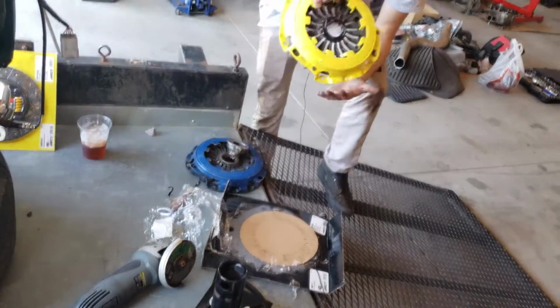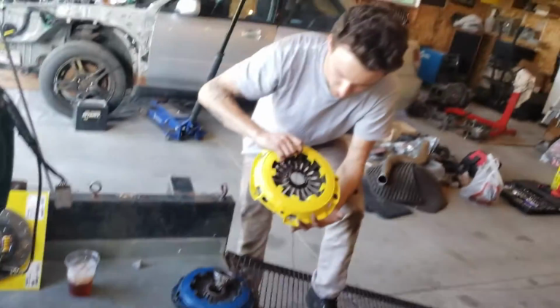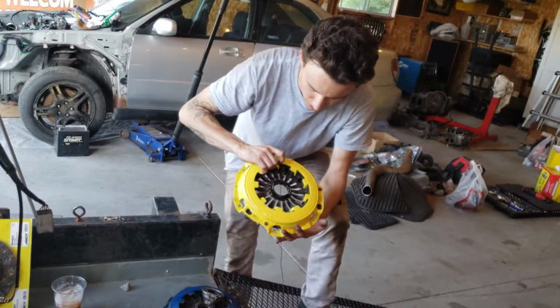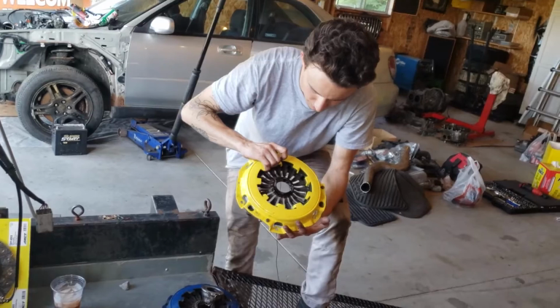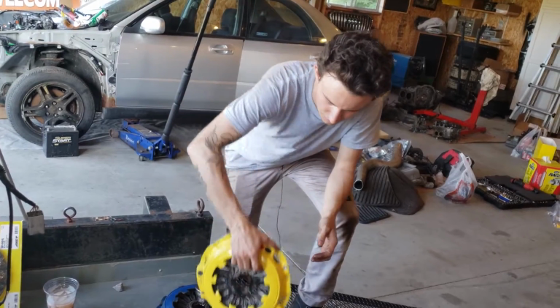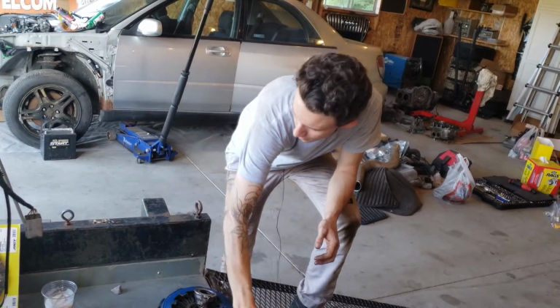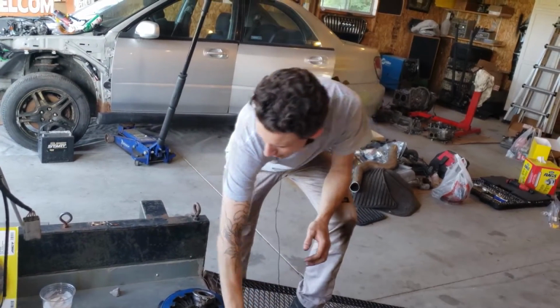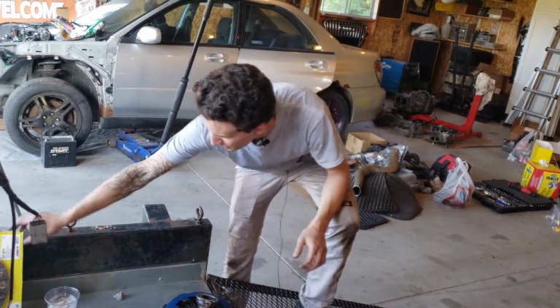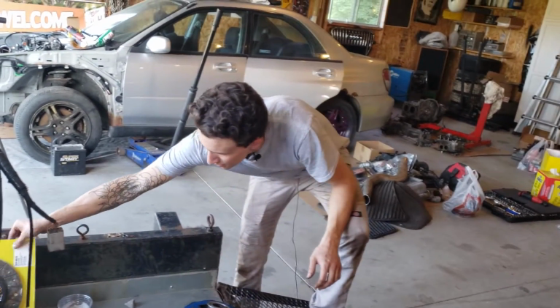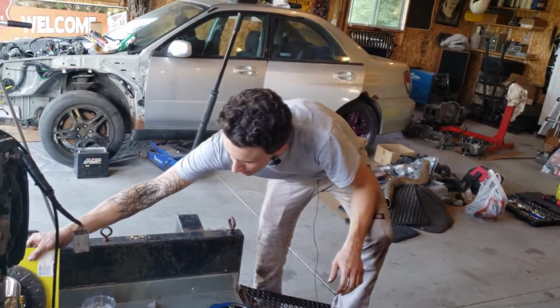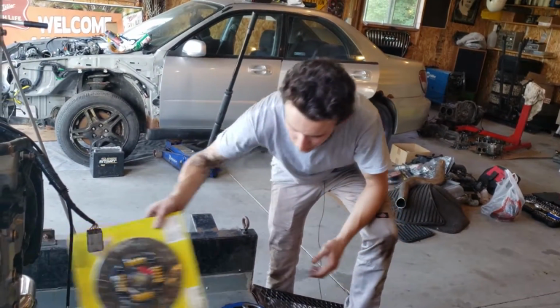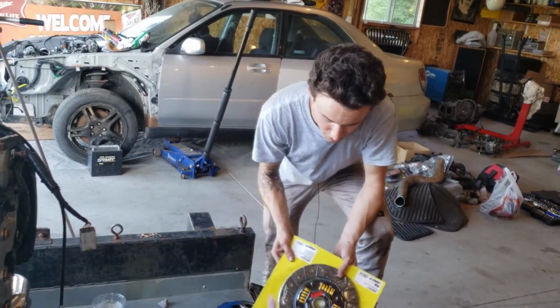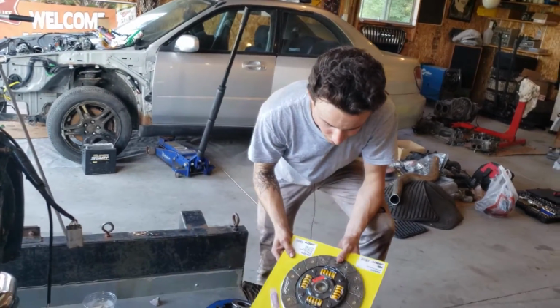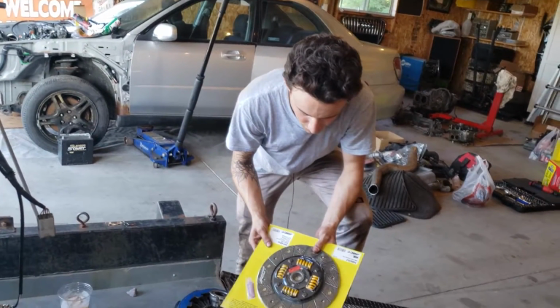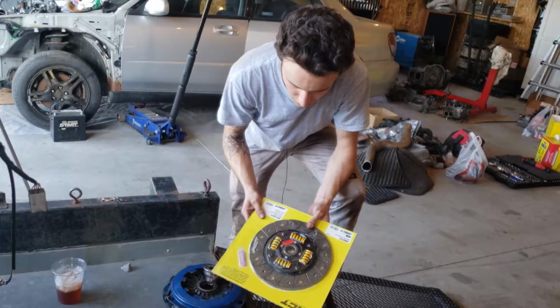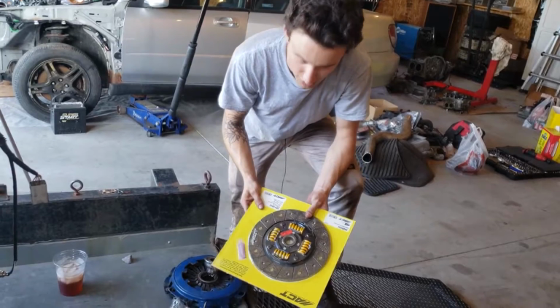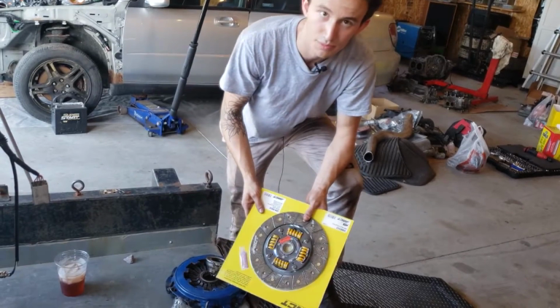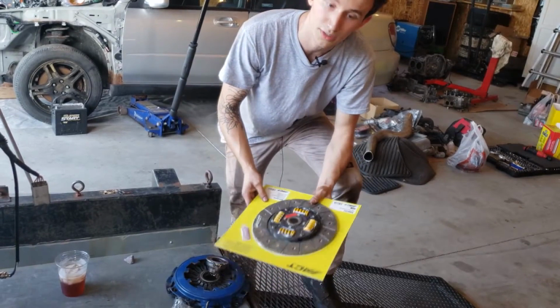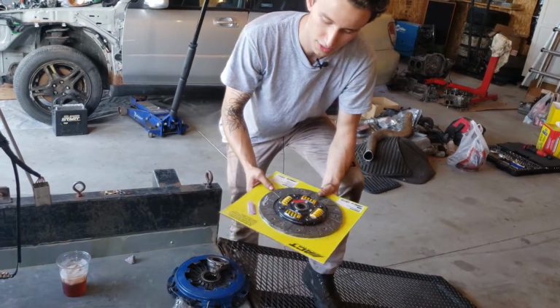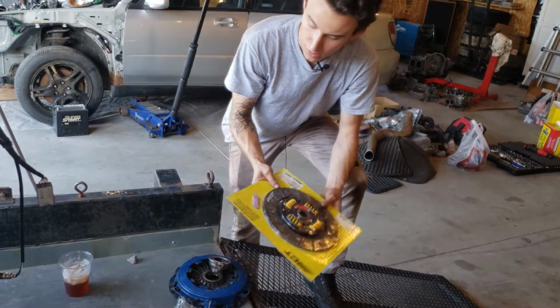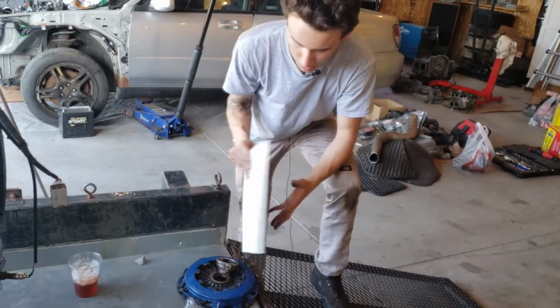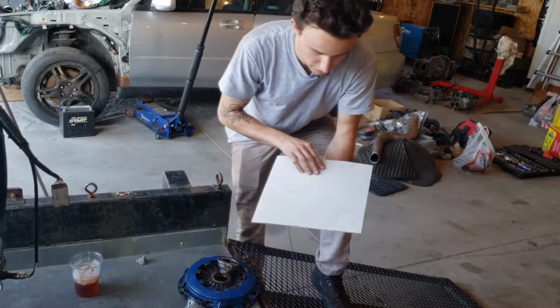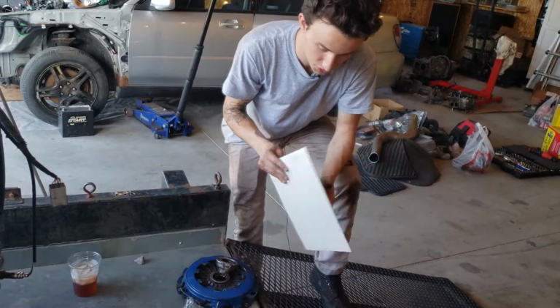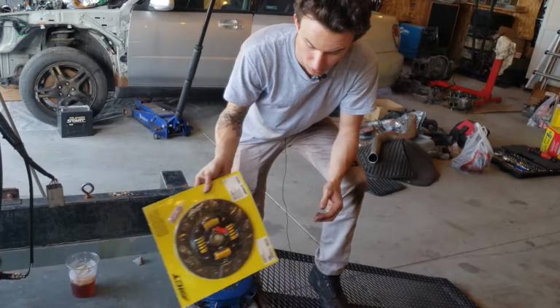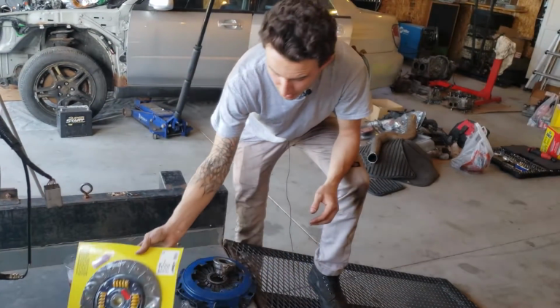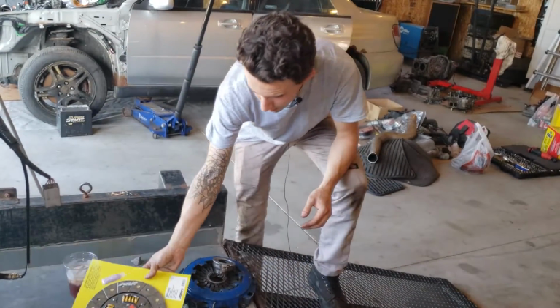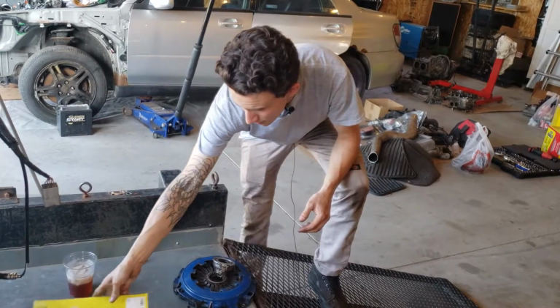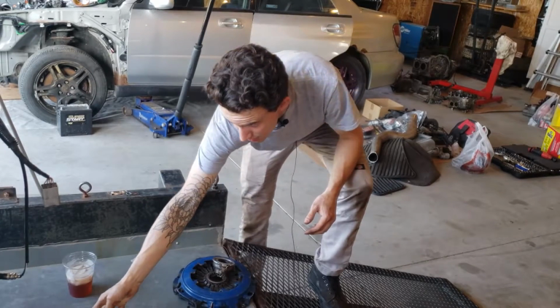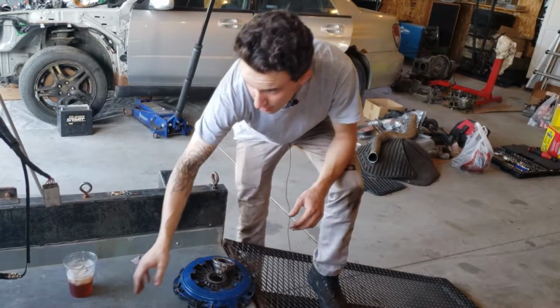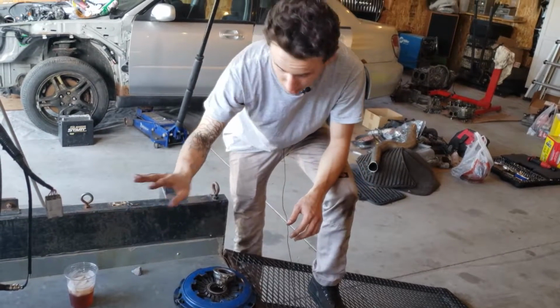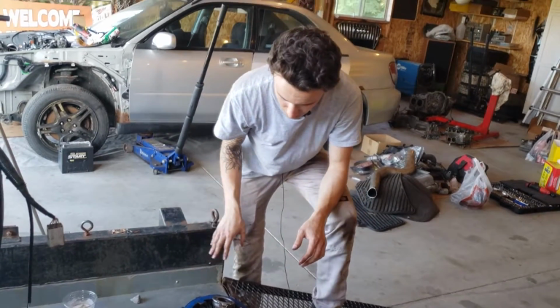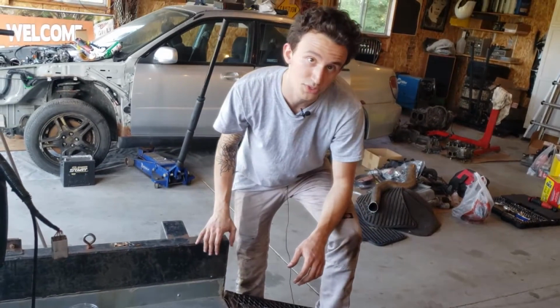This is the pressure plate that we got, clutch disc, and this right here is a full face clutch — it's not a six puck or anything like that. It should hold the power that this thing is going to make. We'll see.